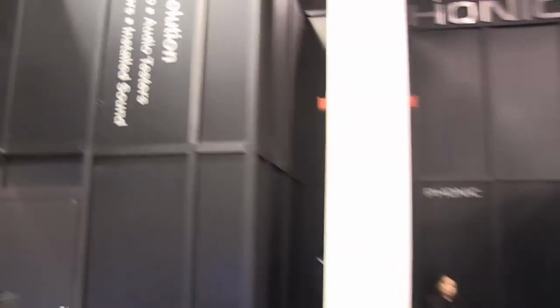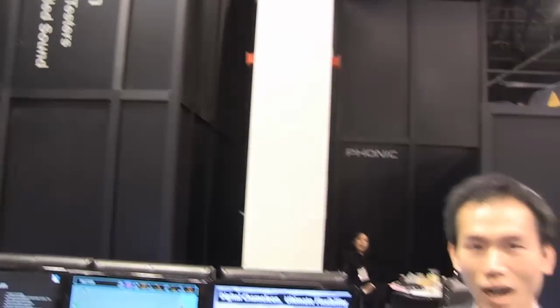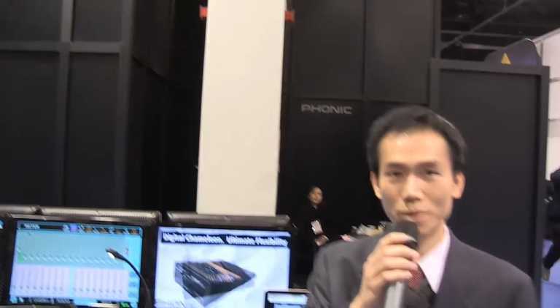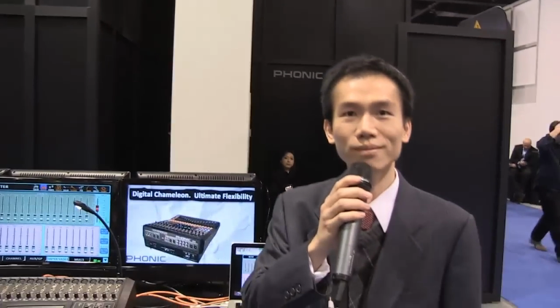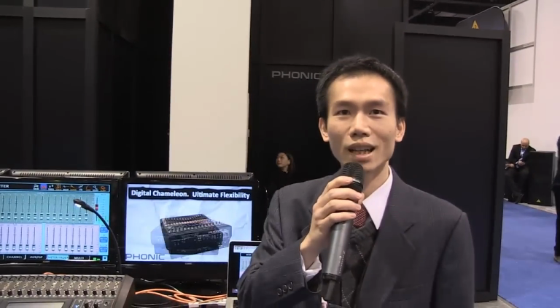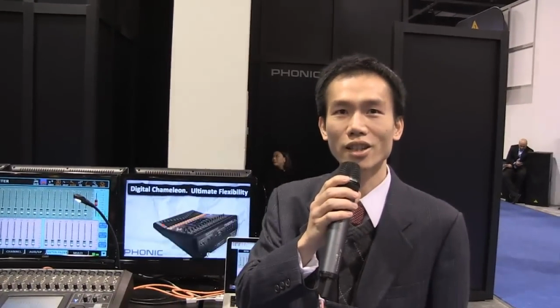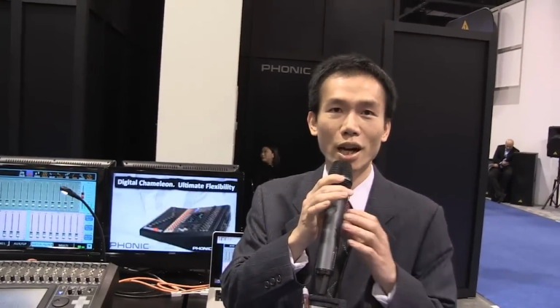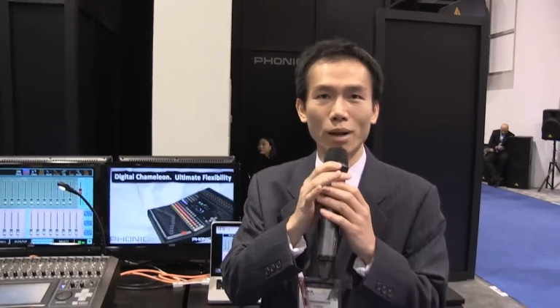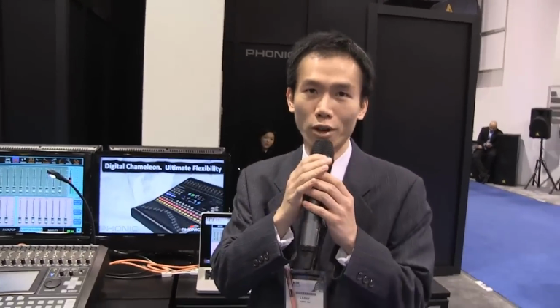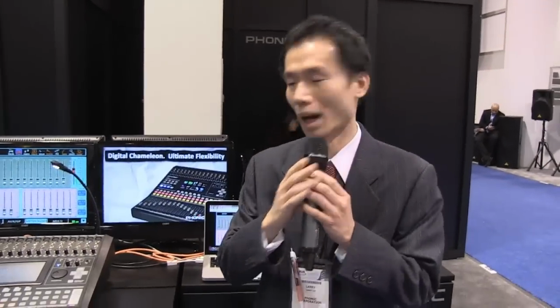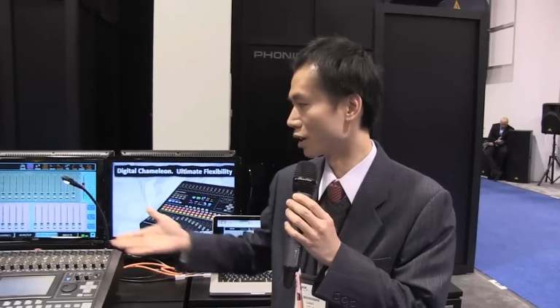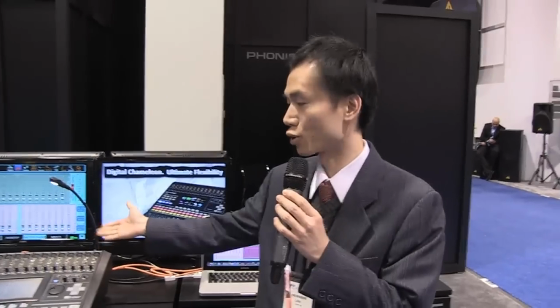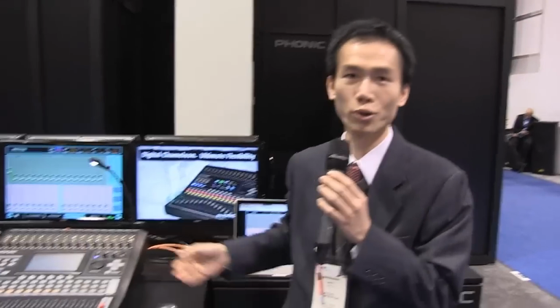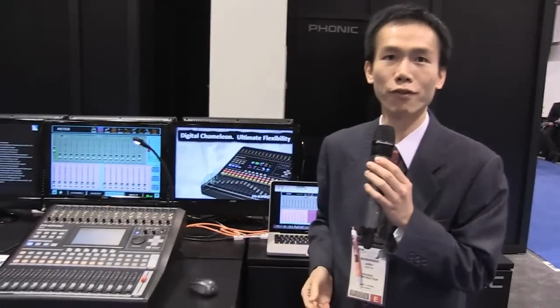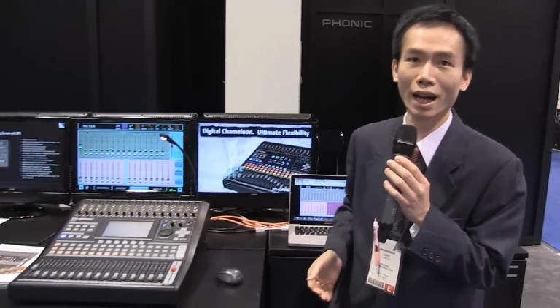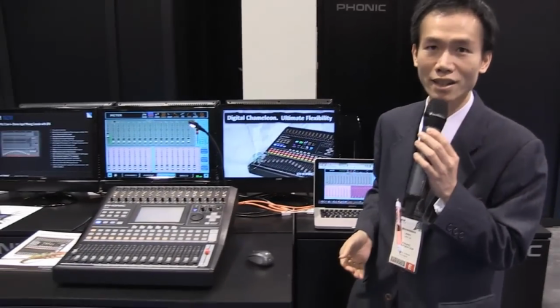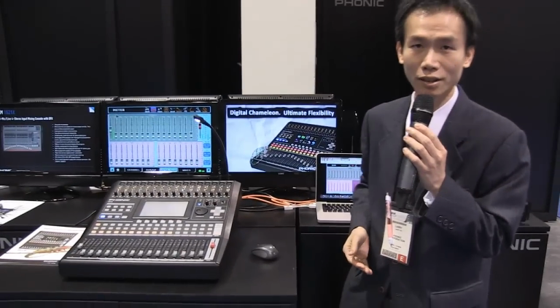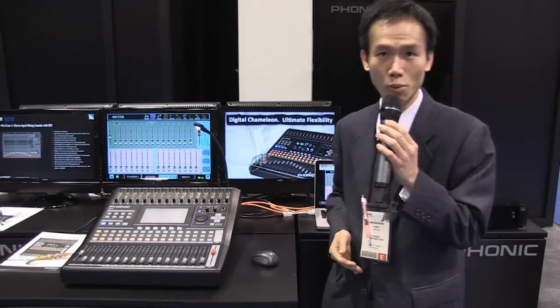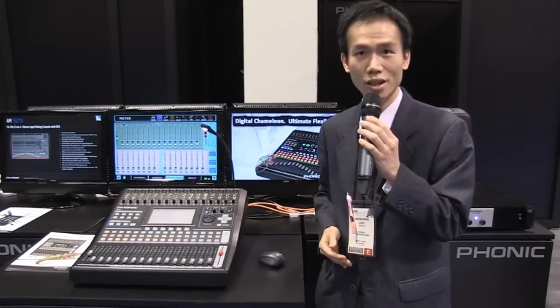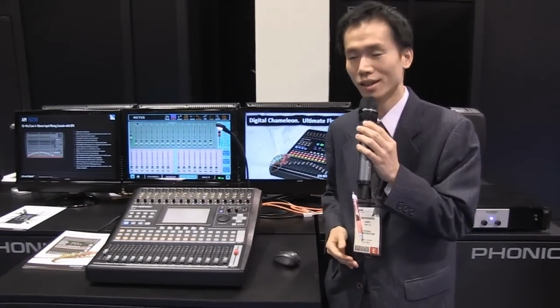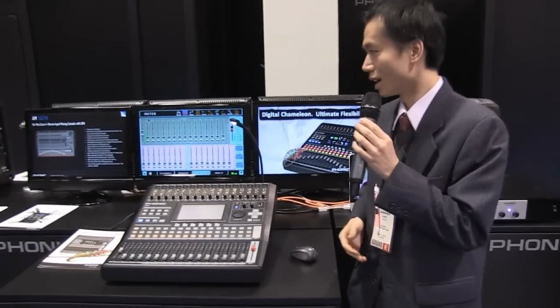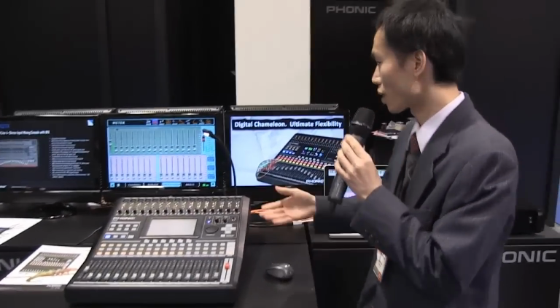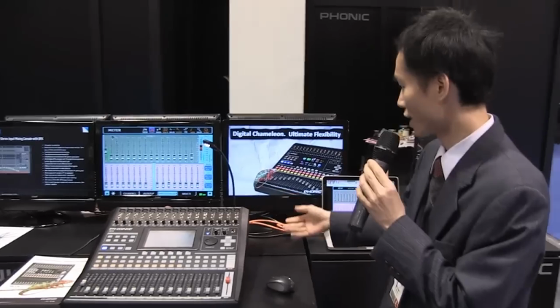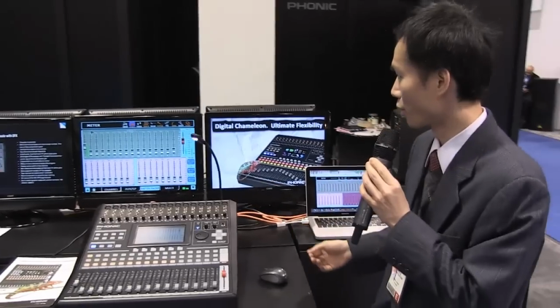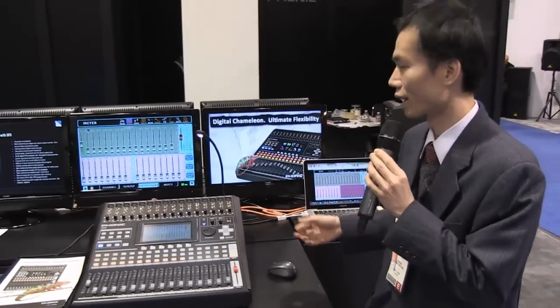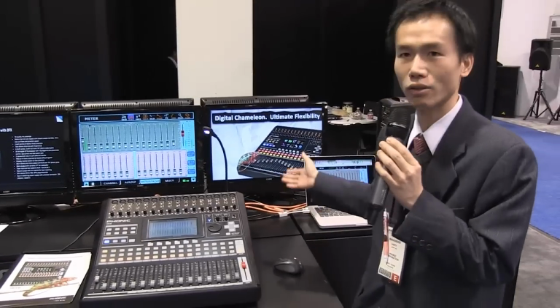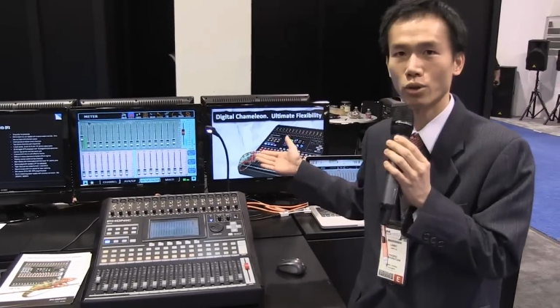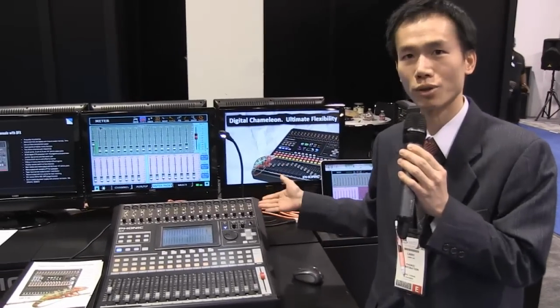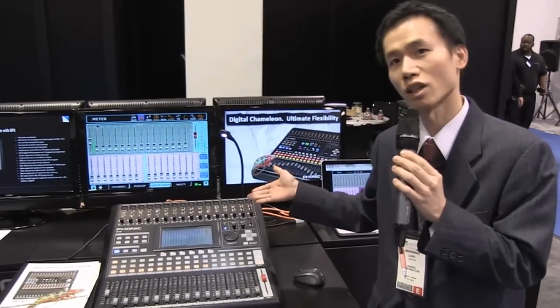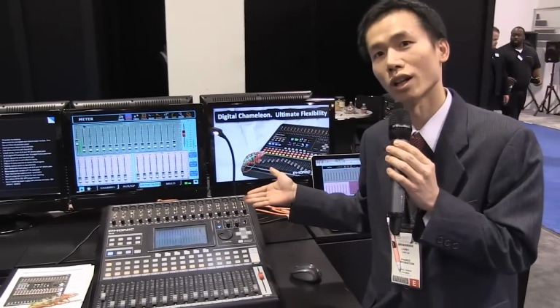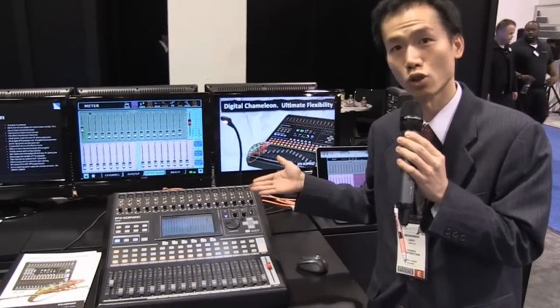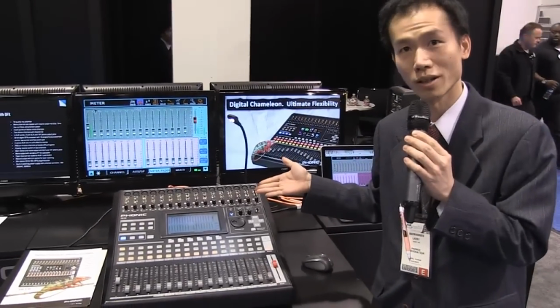Hello, Jameson. This is Larry from Phonica. I'm here to introduce the Phonica i16 digital mixer. As you can see here, we have the new 16-channel digital mixer.